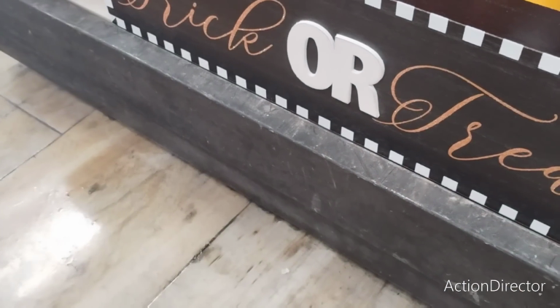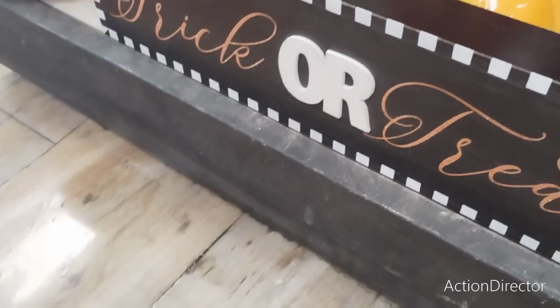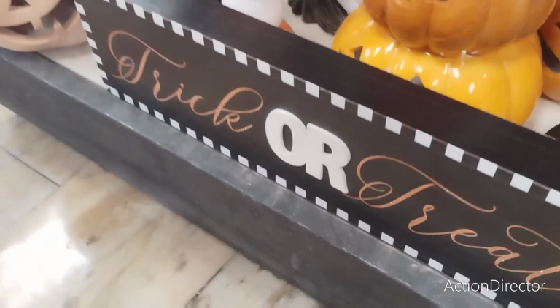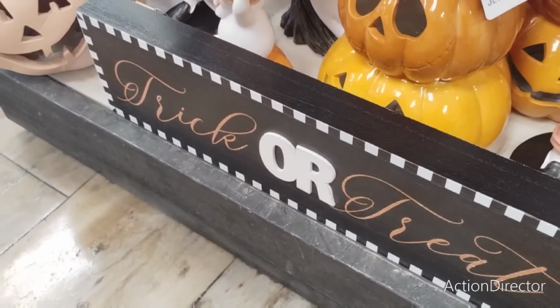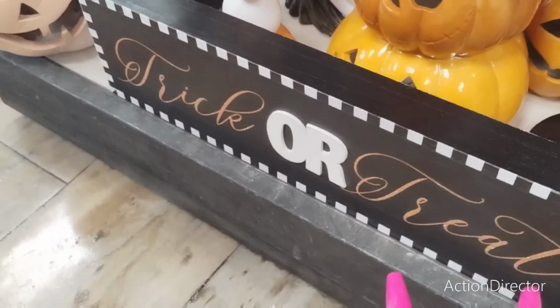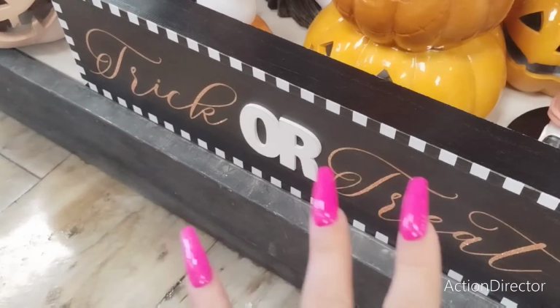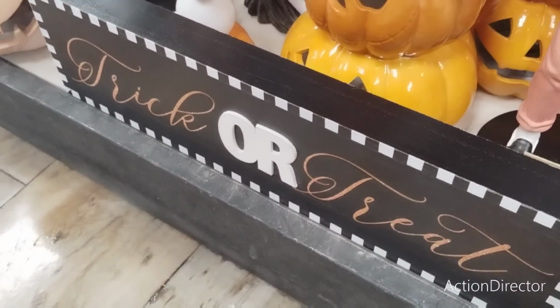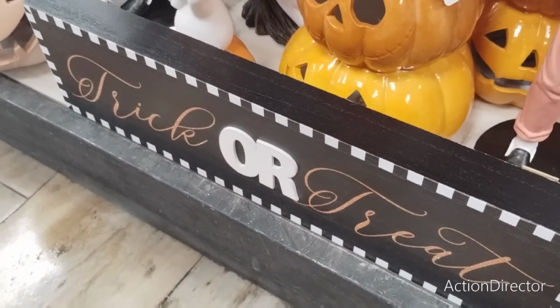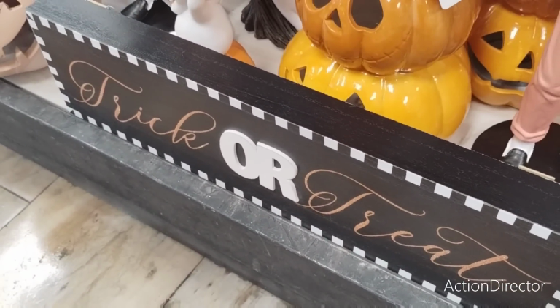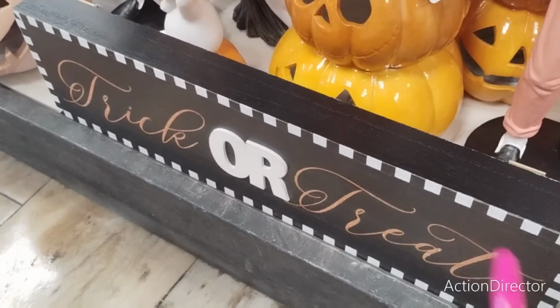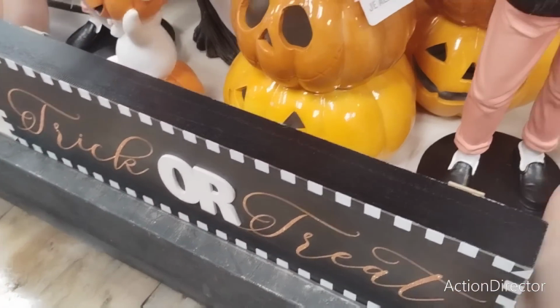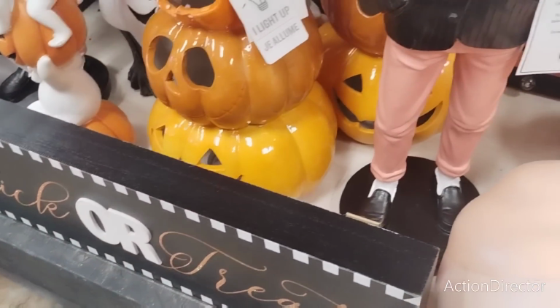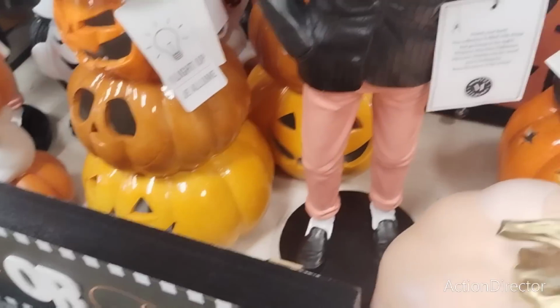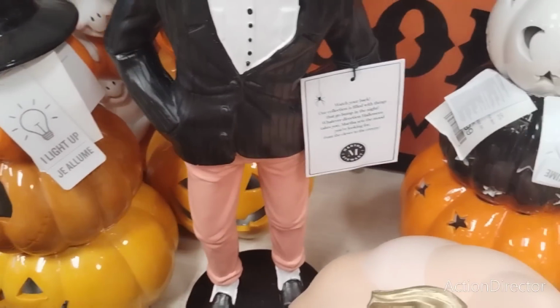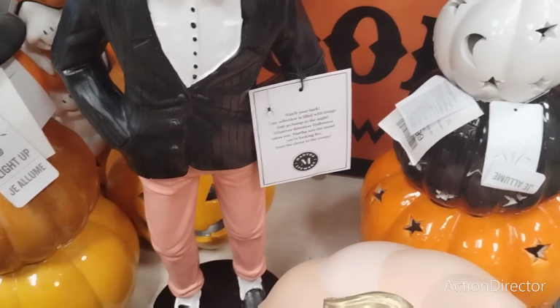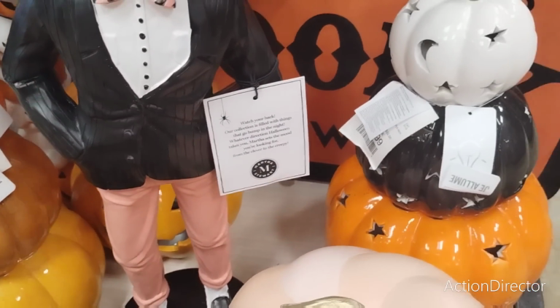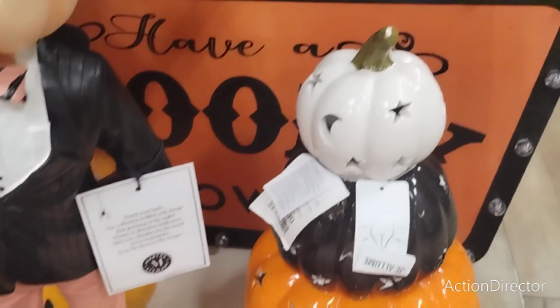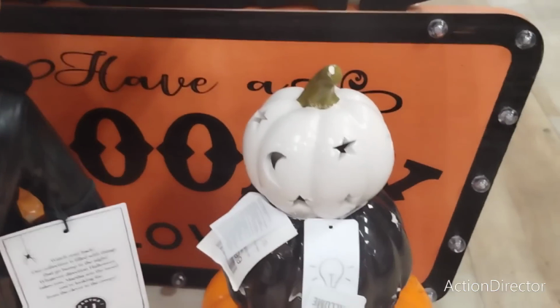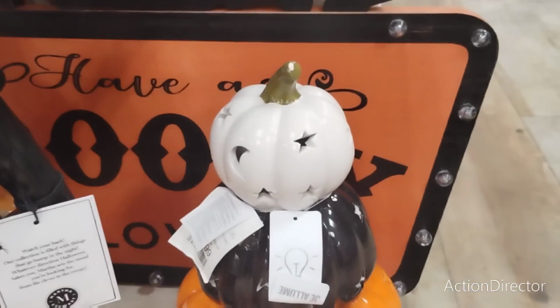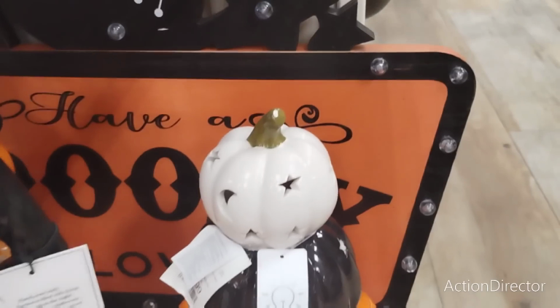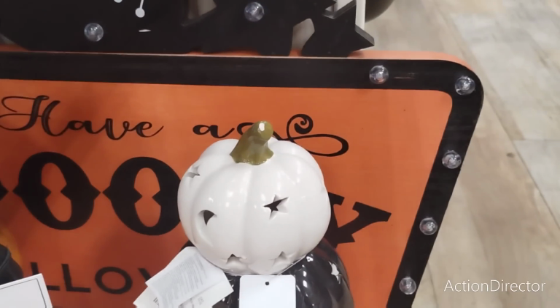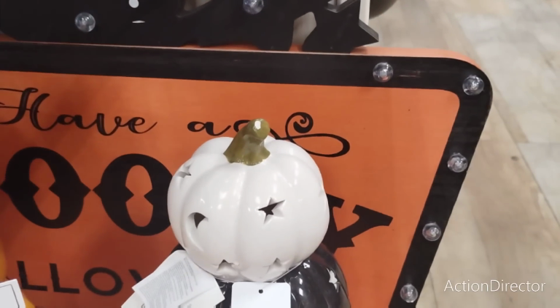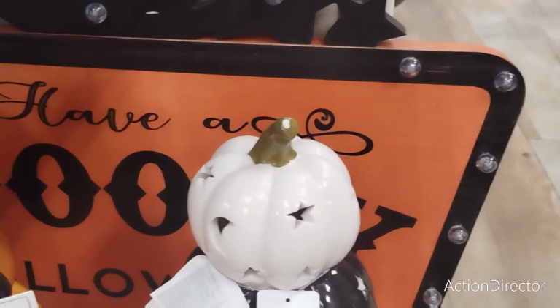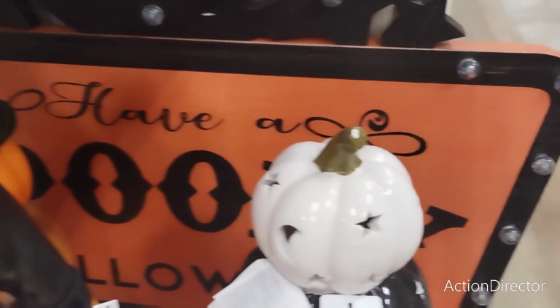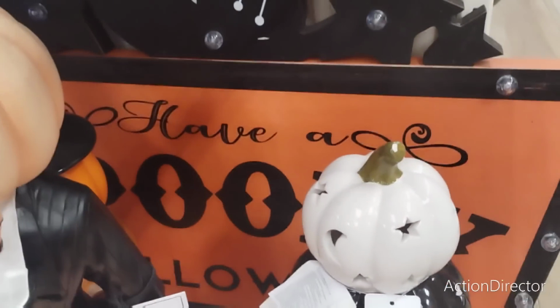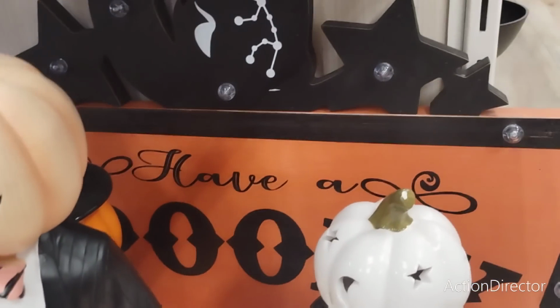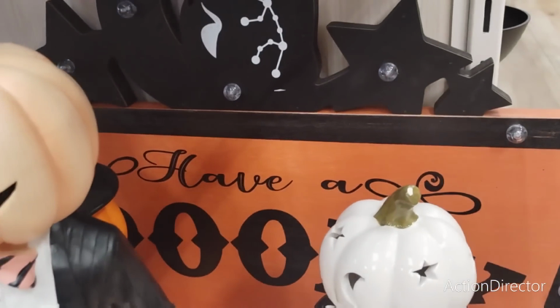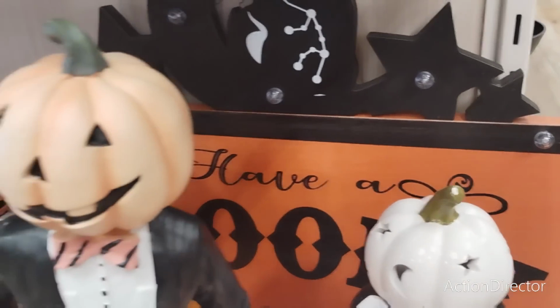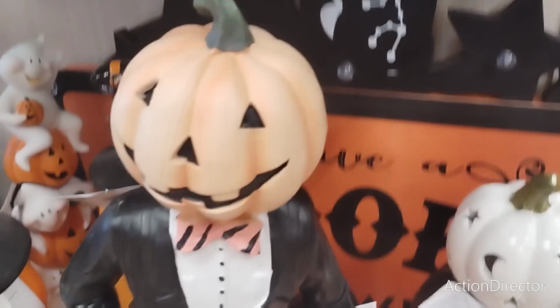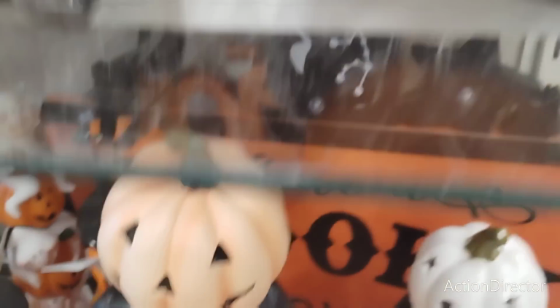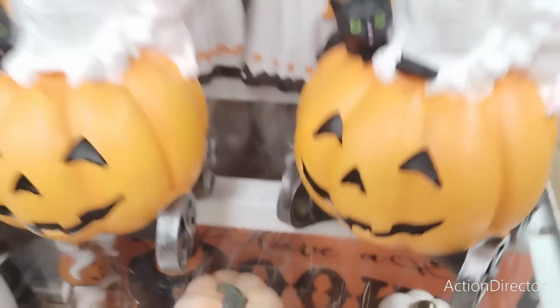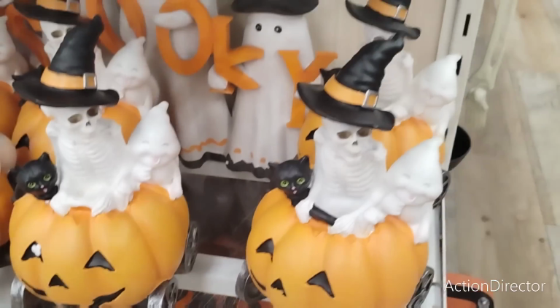I could see that going on the wall somewhere — but no, we're not doing it. This is really cute — 'Have a Spooky Halloween' back there. I don't know how much it is and I'm not gonna get back there.